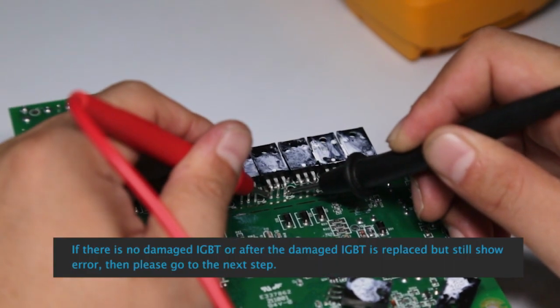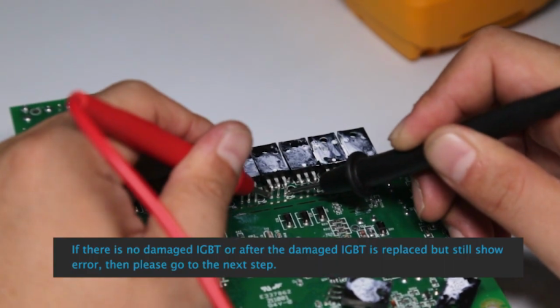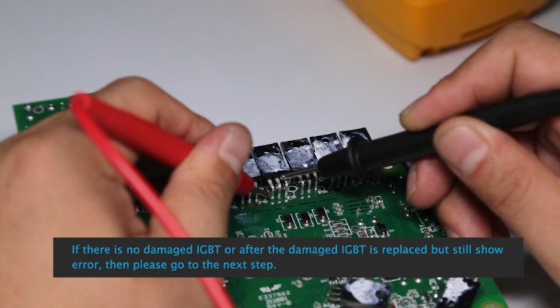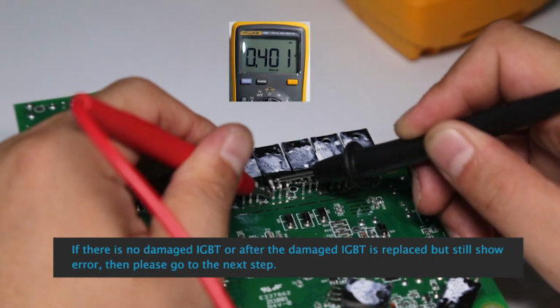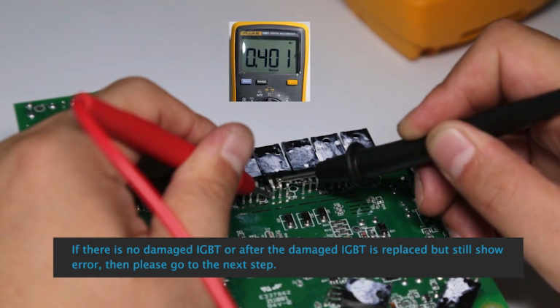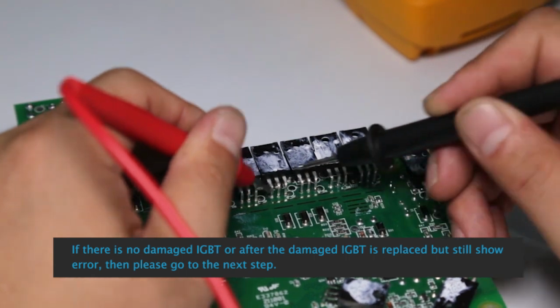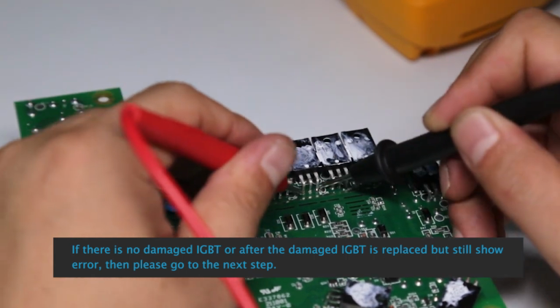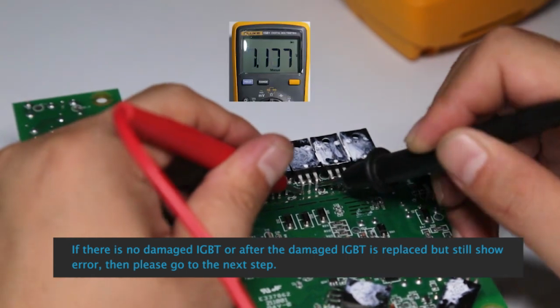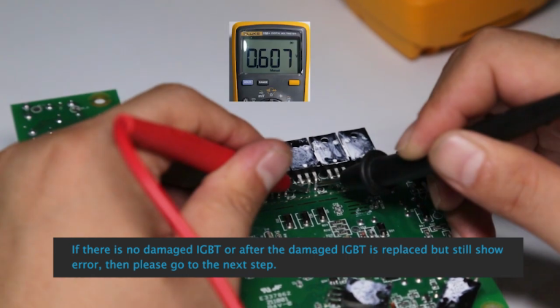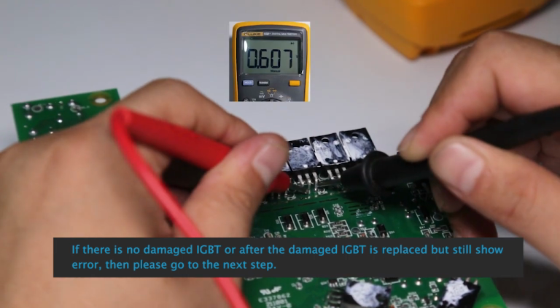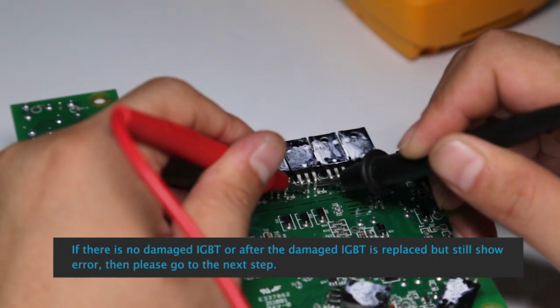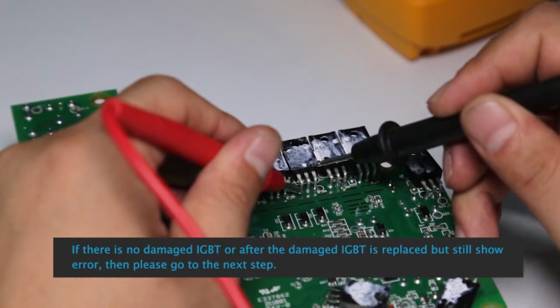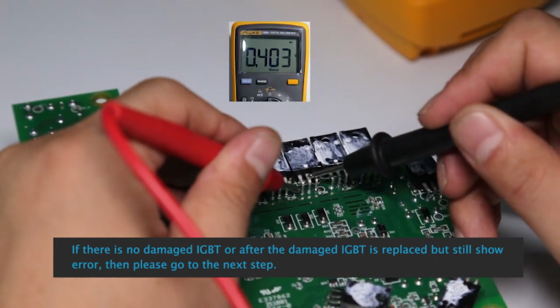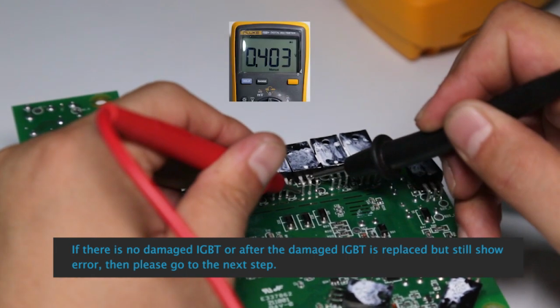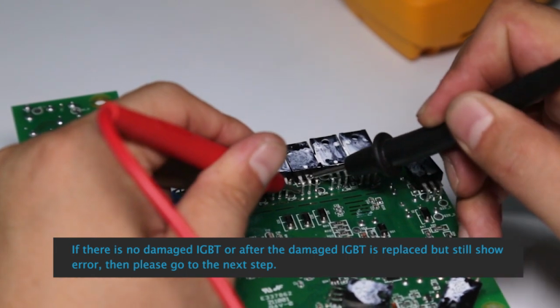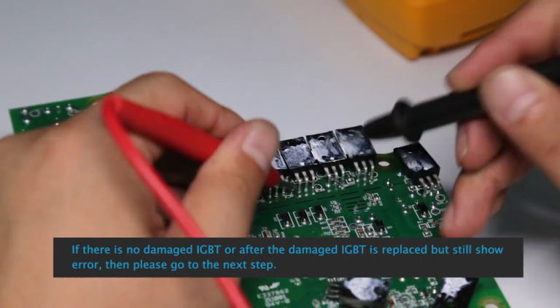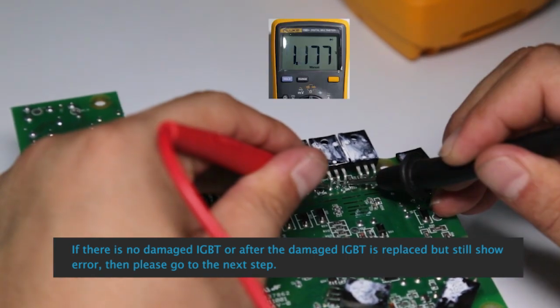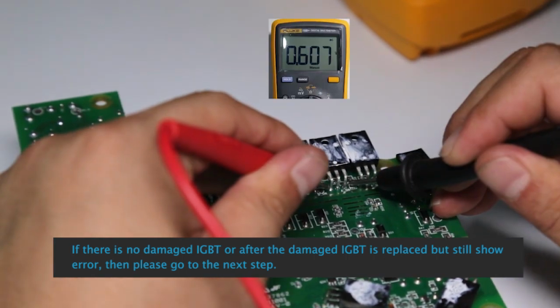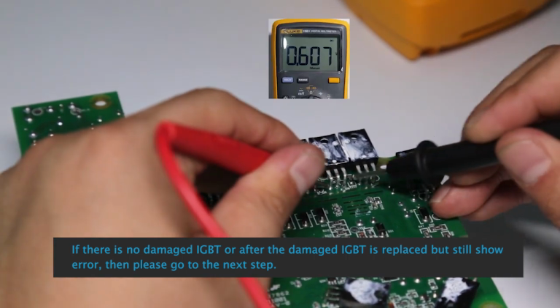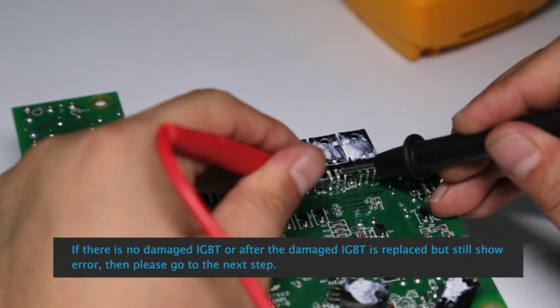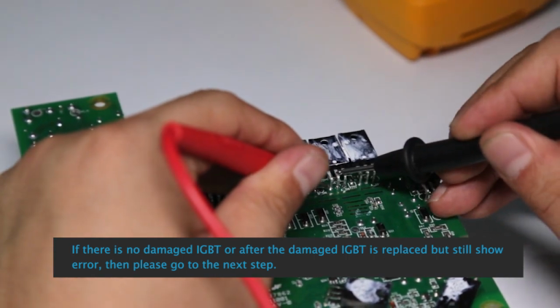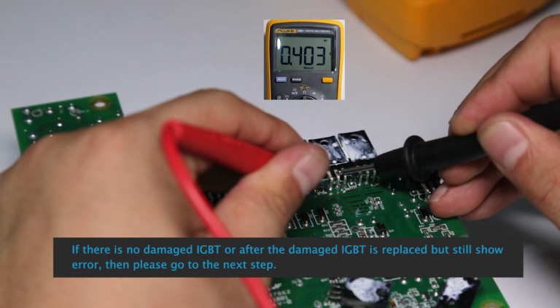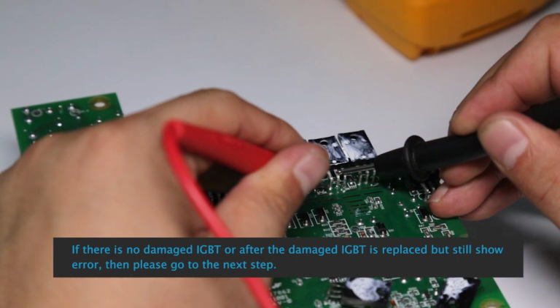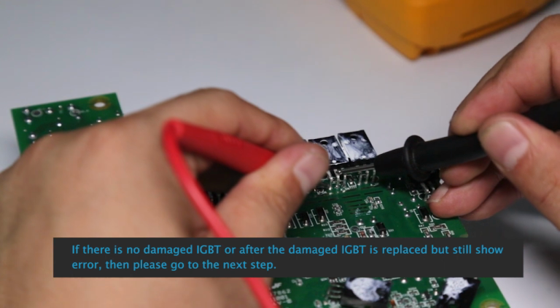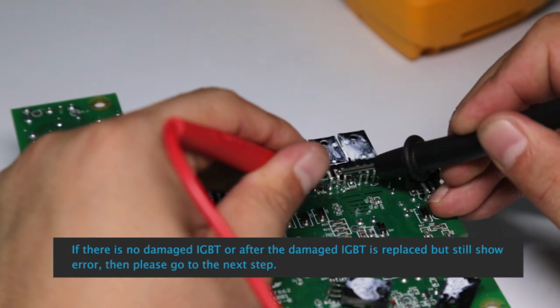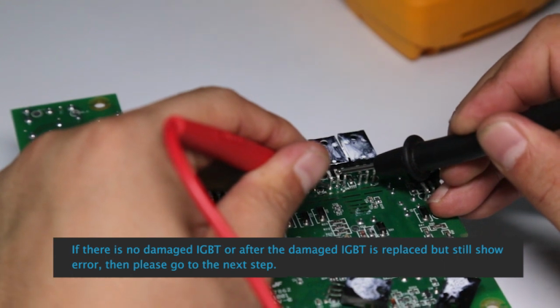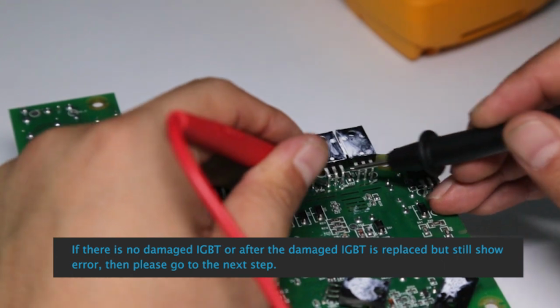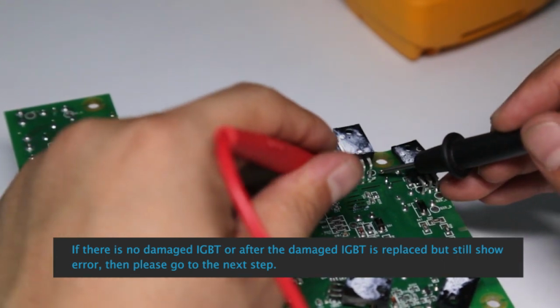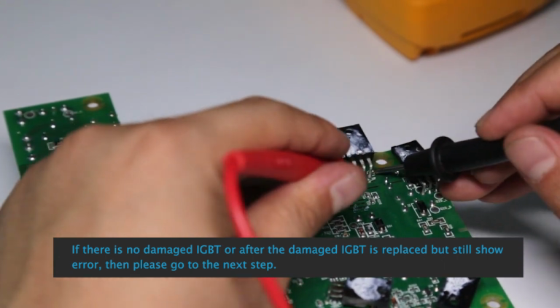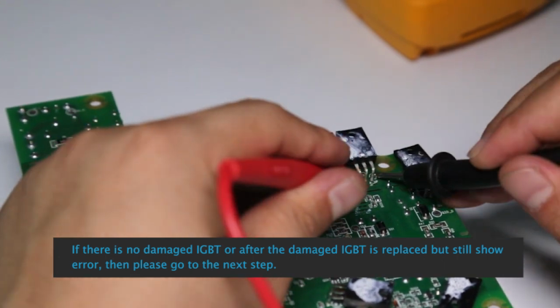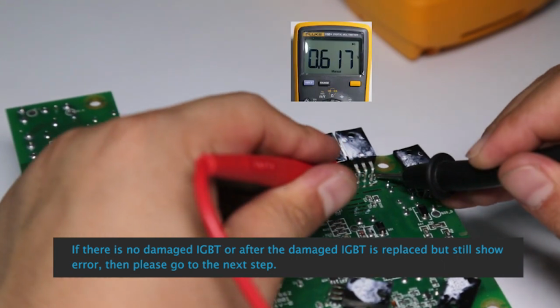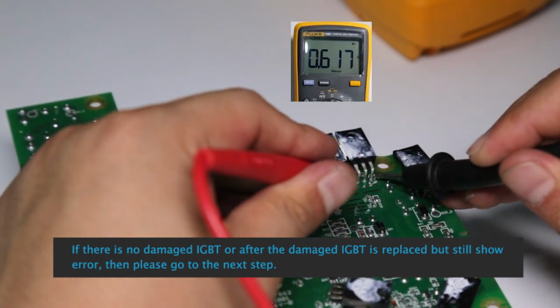If there is no damaged IGBT, or after the damaged IGBT is replaced but ER-01 is still displayed, please go to the next step.